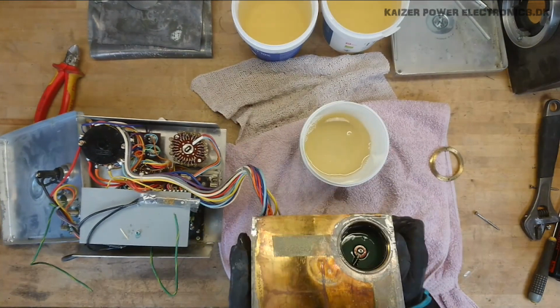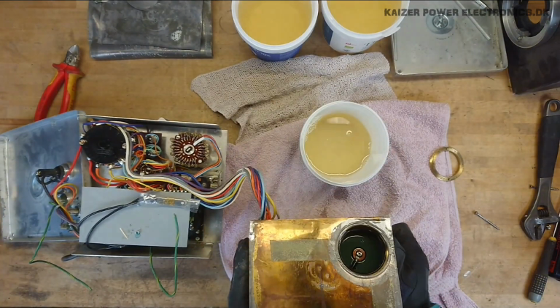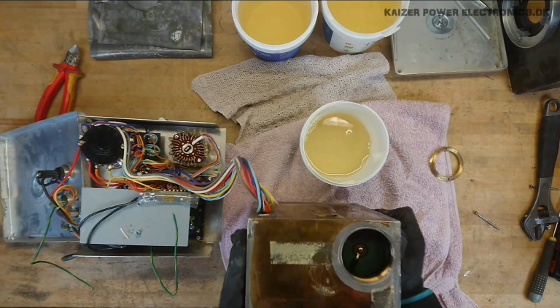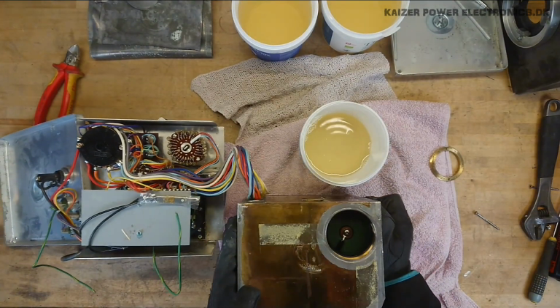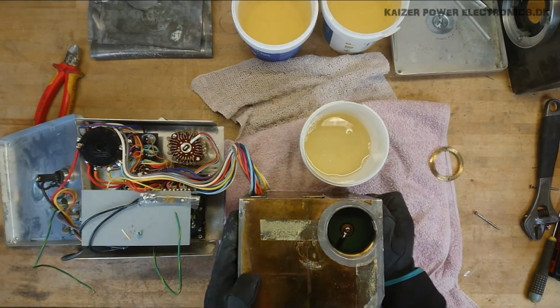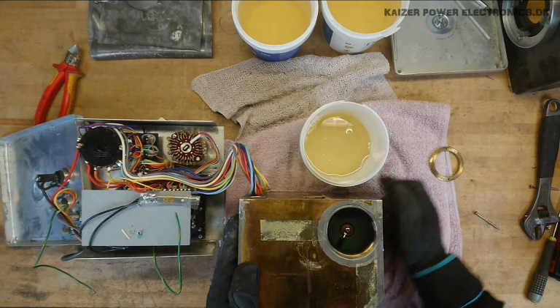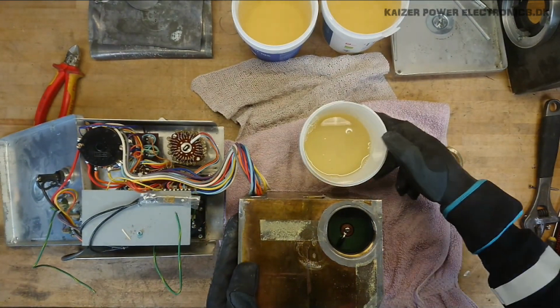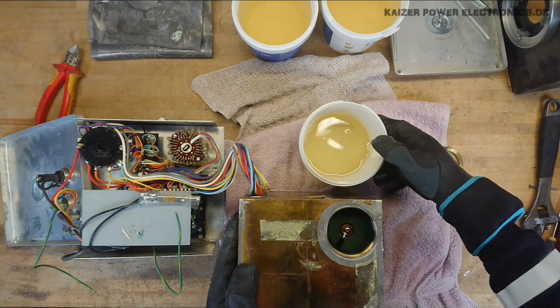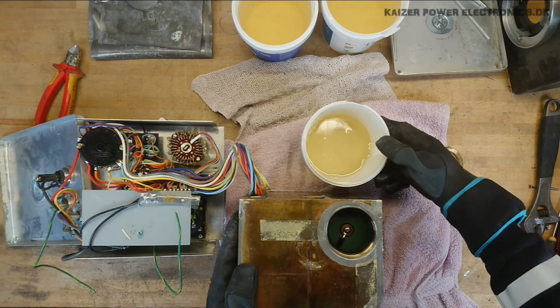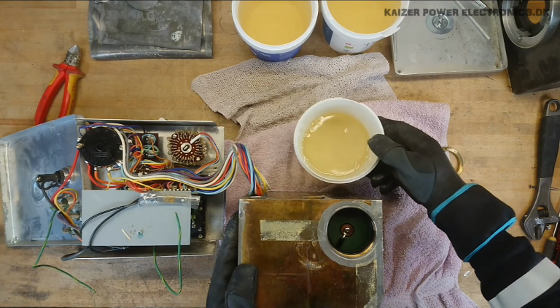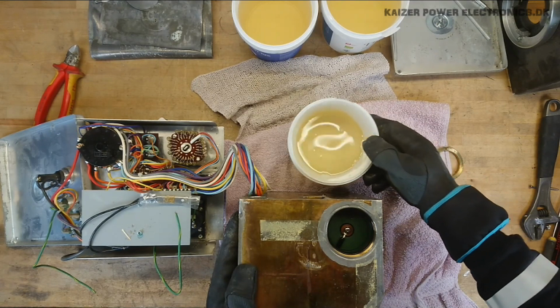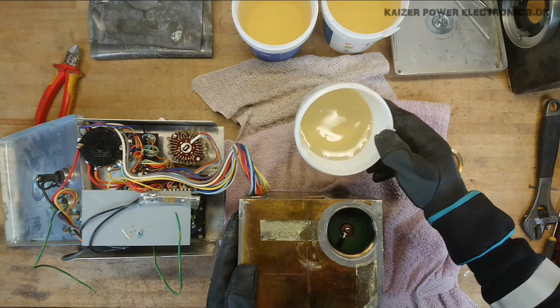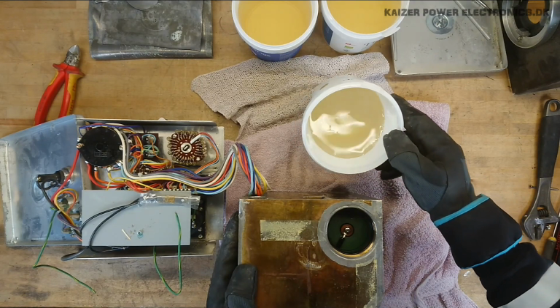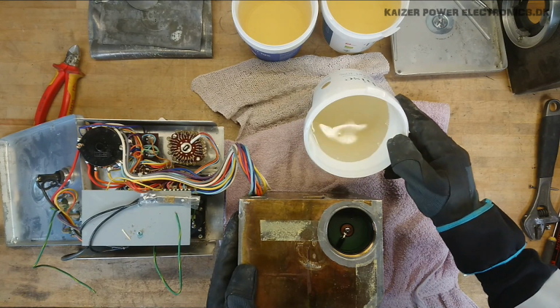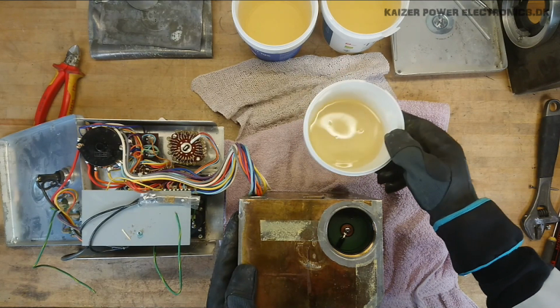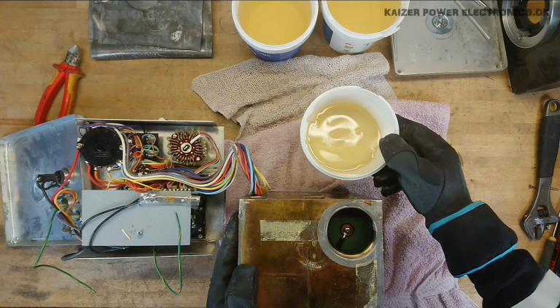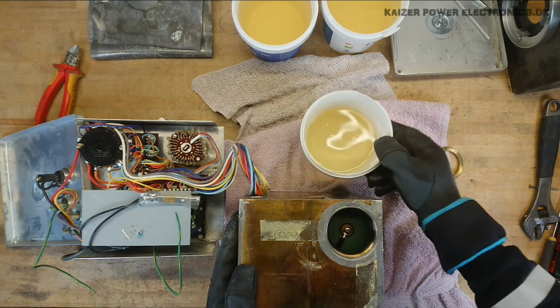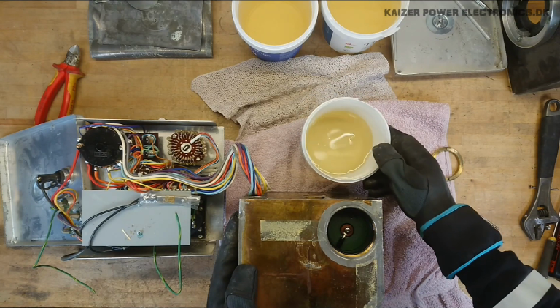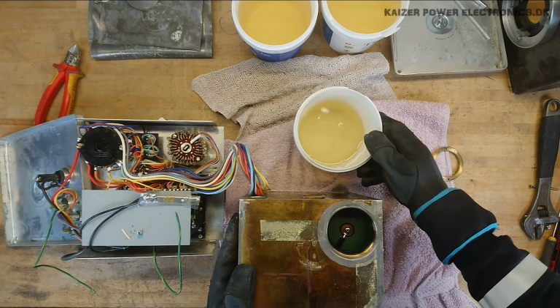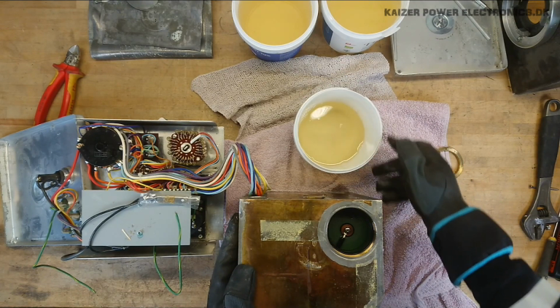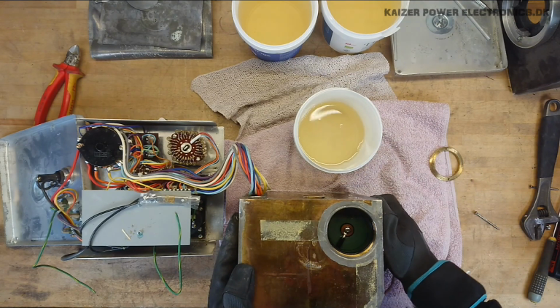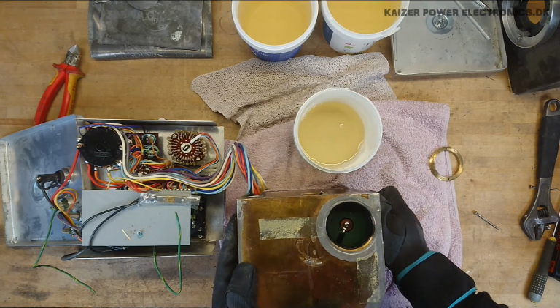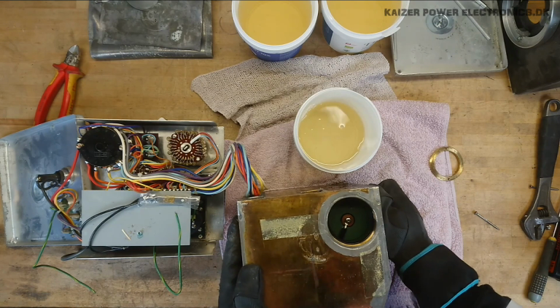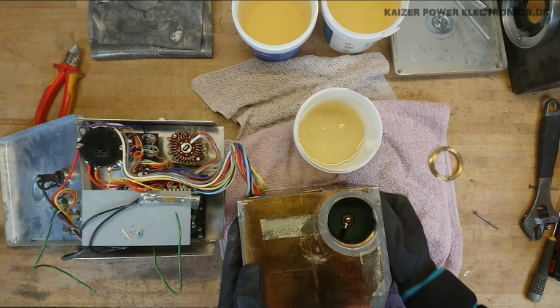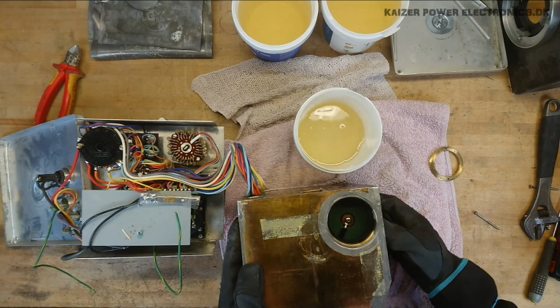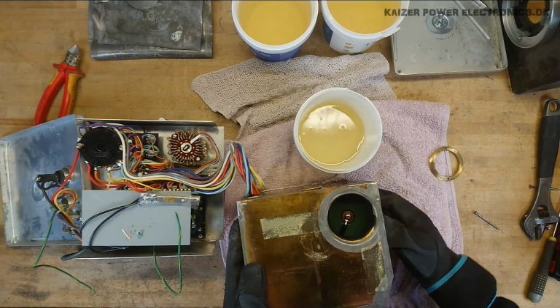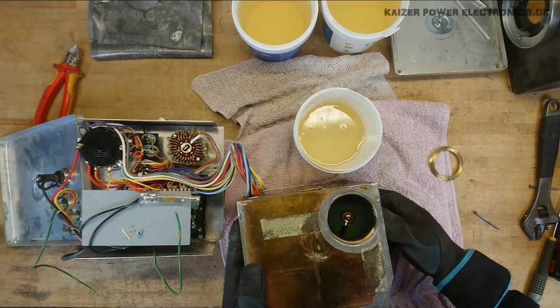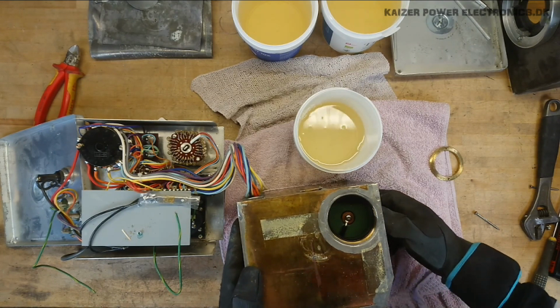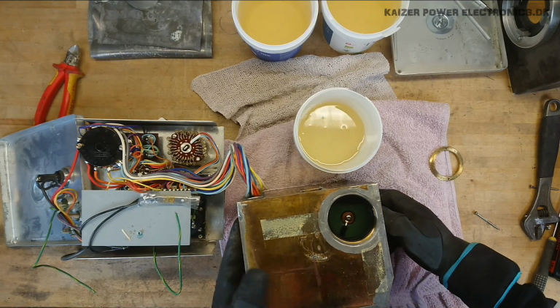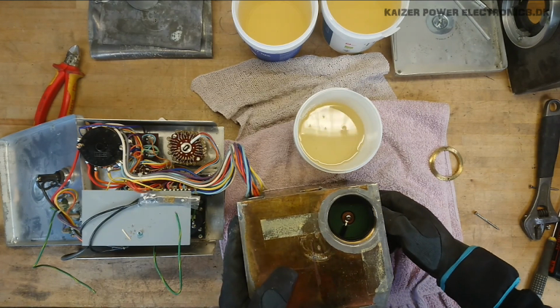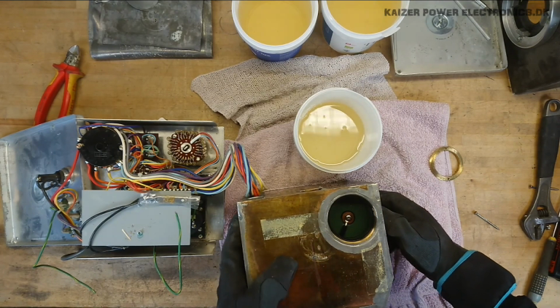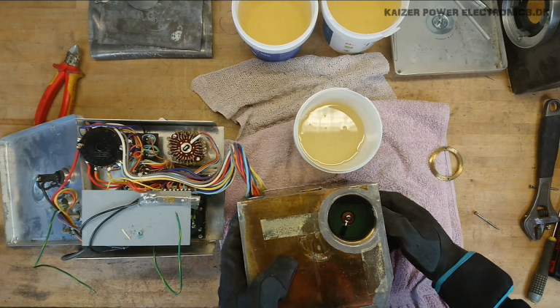I'll just turn that around now. You can also see that it does contain quite a lot of dirt — it's not exactly clean anymore after some 30 years in operation.